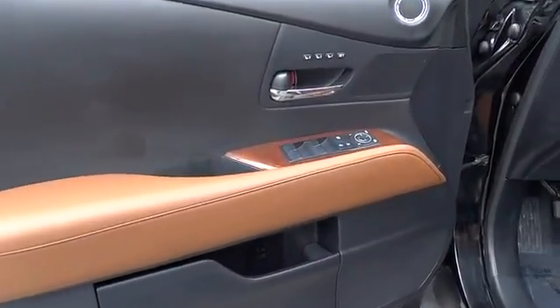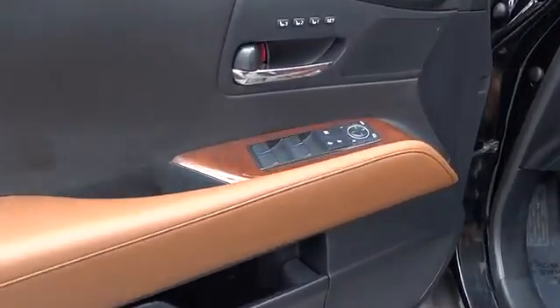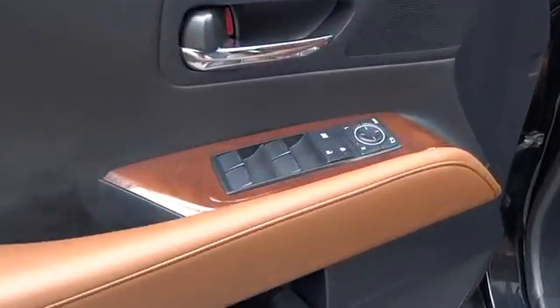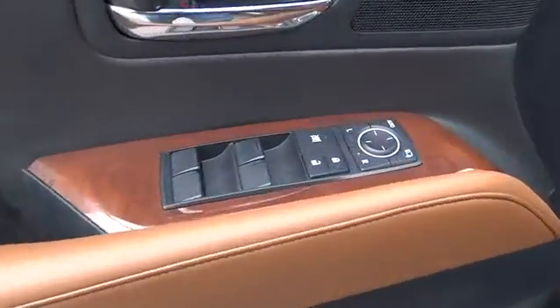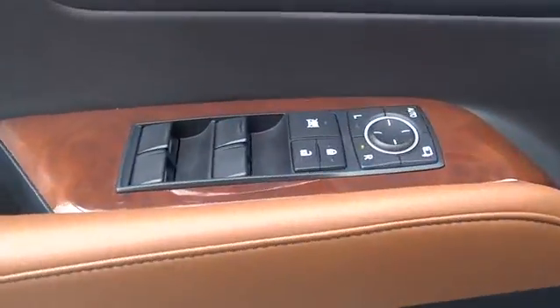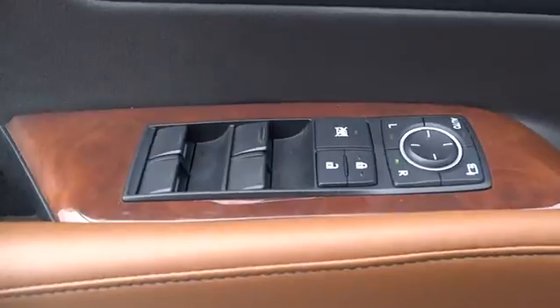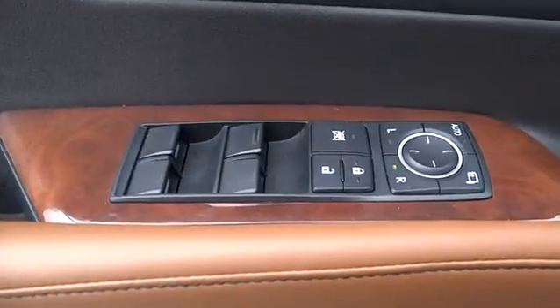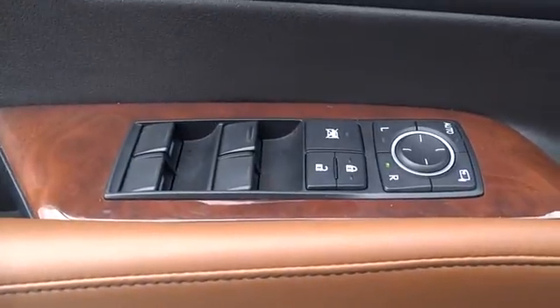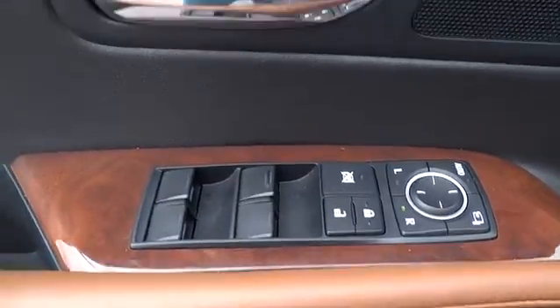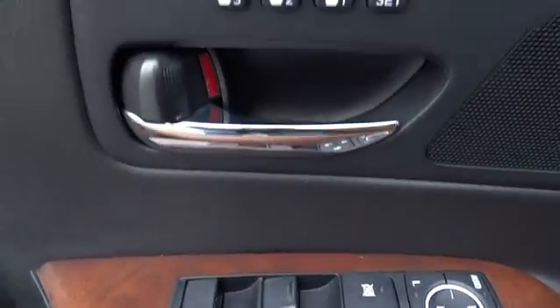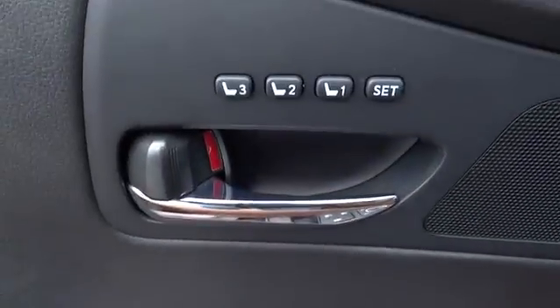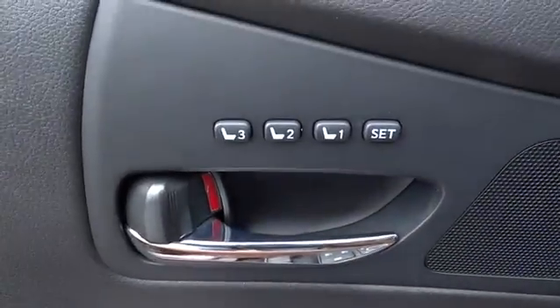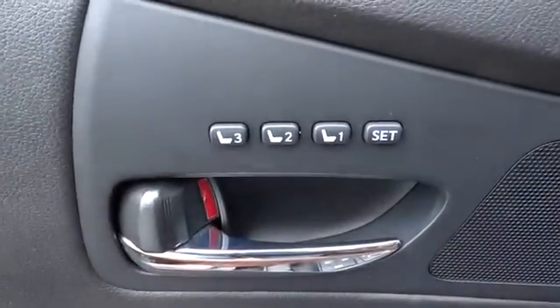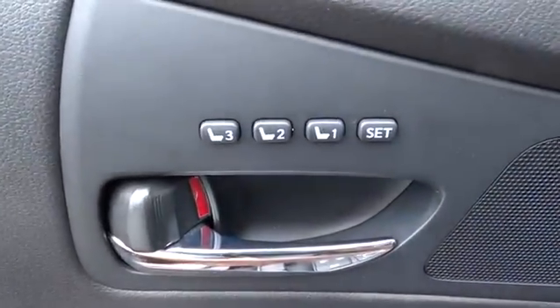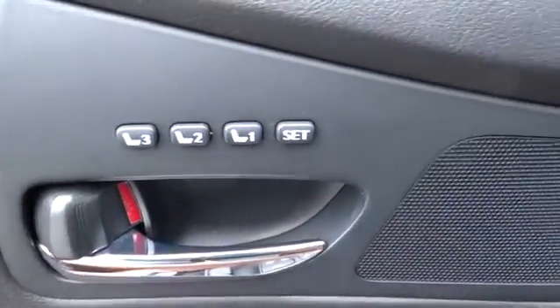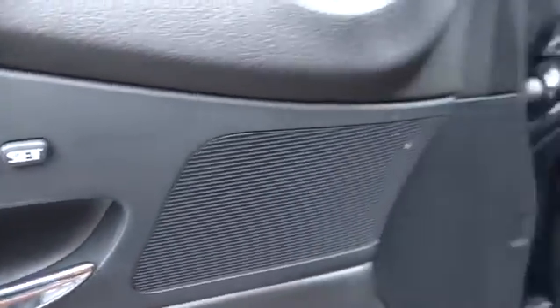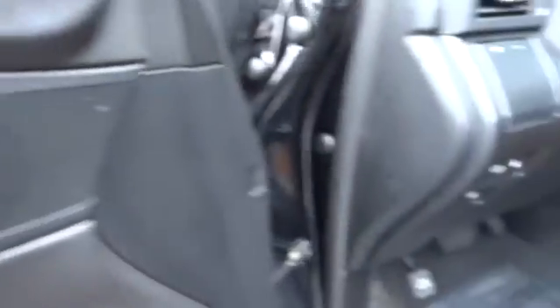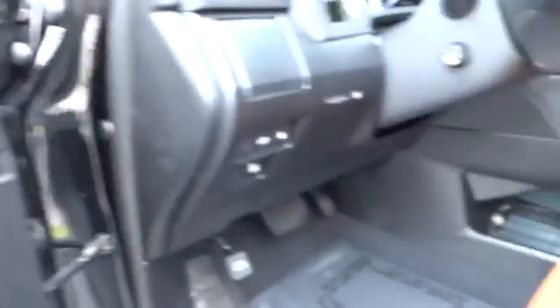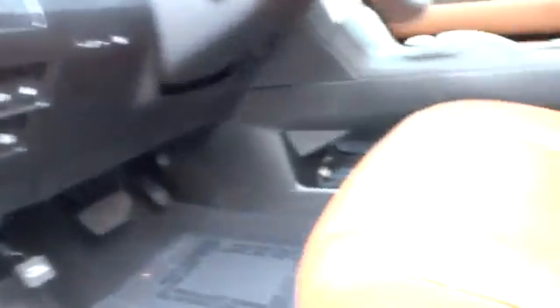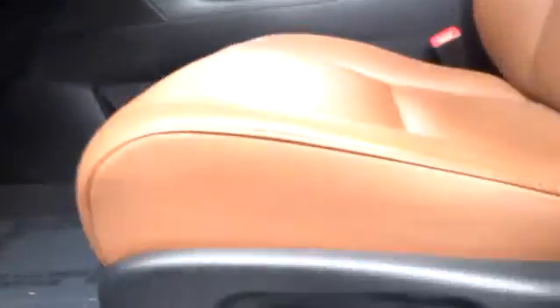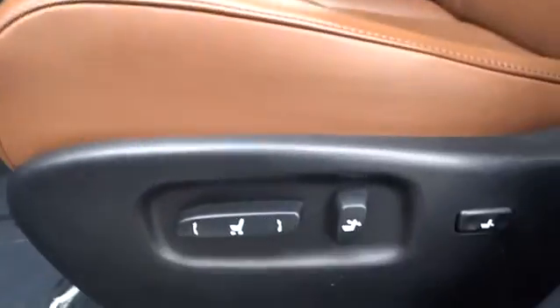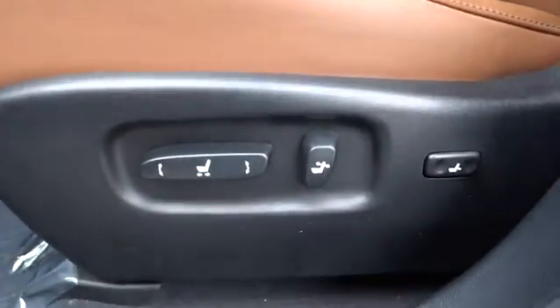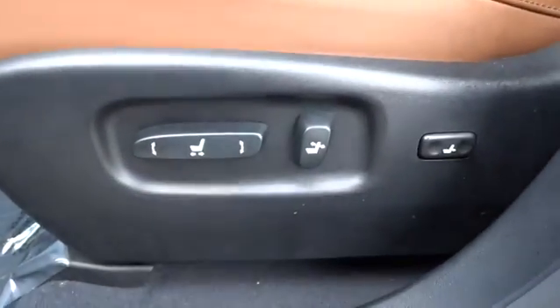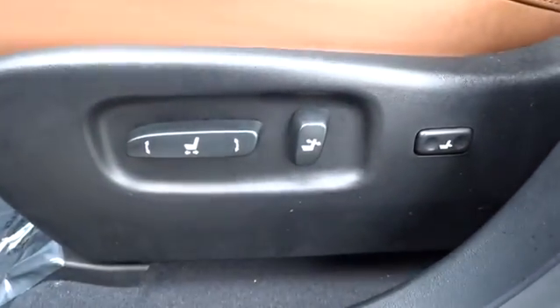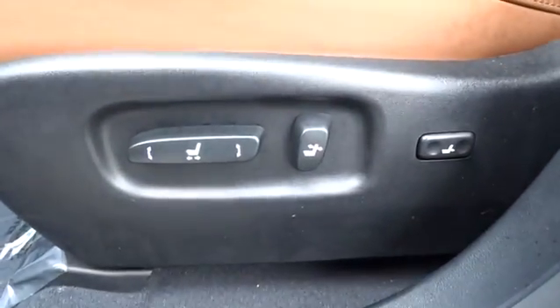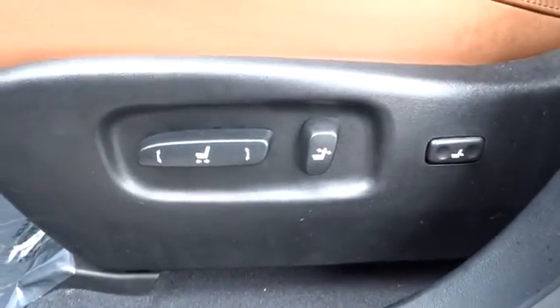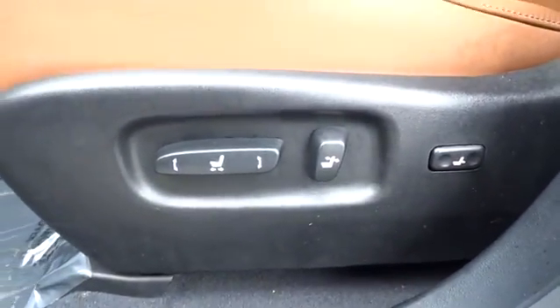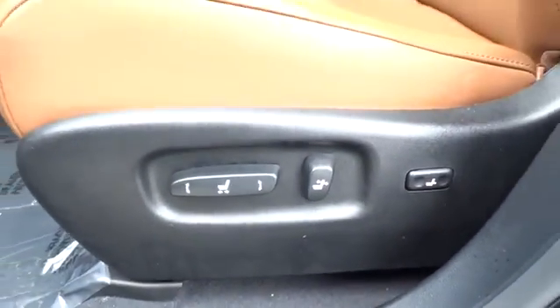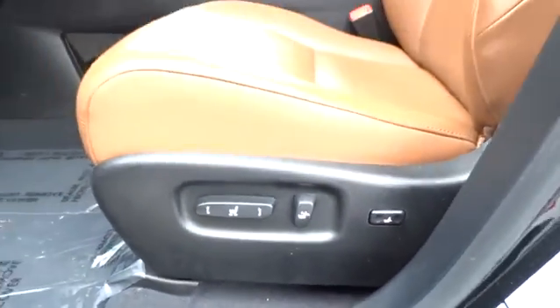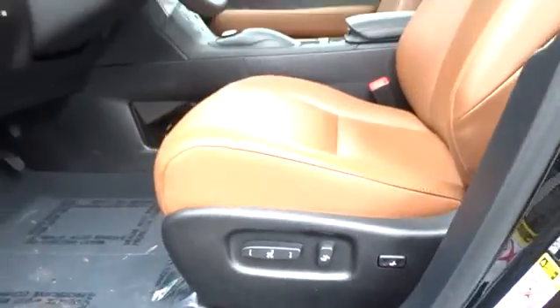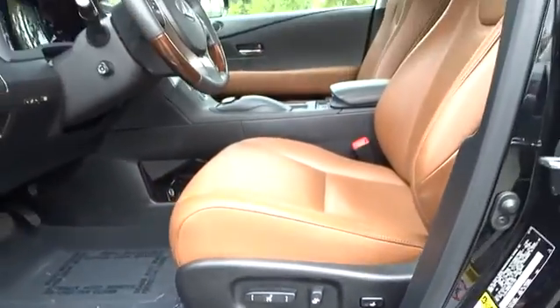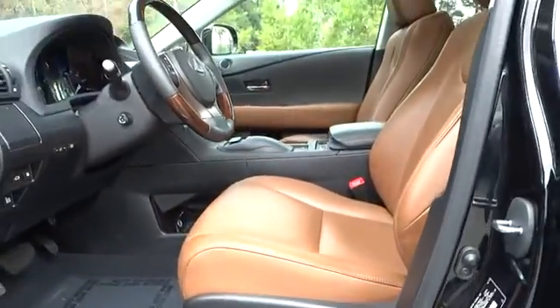Driver airbag, adjustable steering wheel, four-wheel disc brakes, keyless entry, front floor mats, cruise control, rear defrost, universal garage door opener, AM-FM stereo radio.